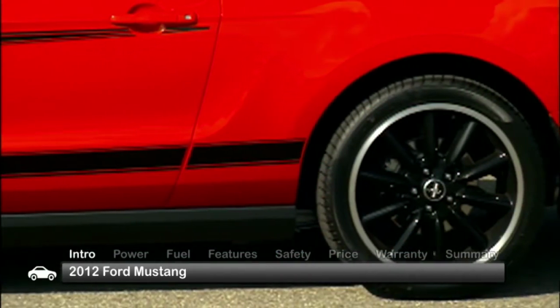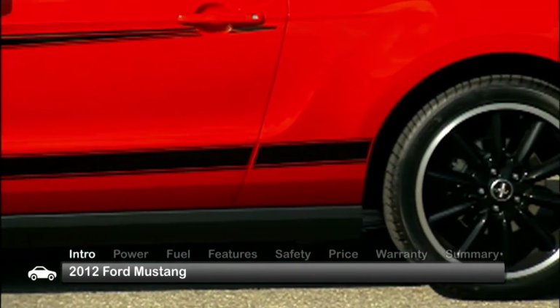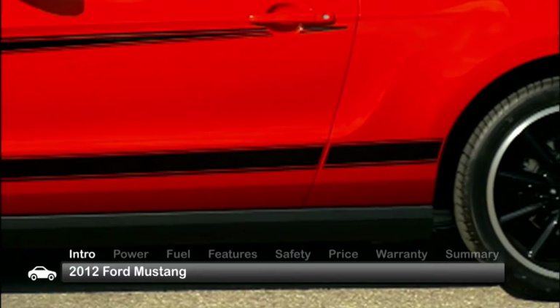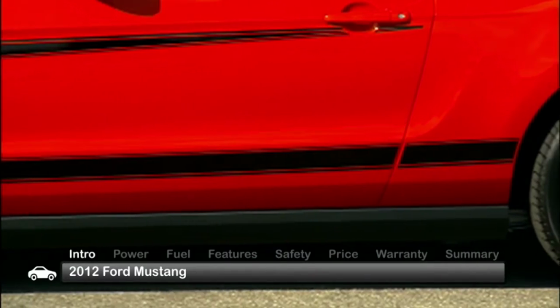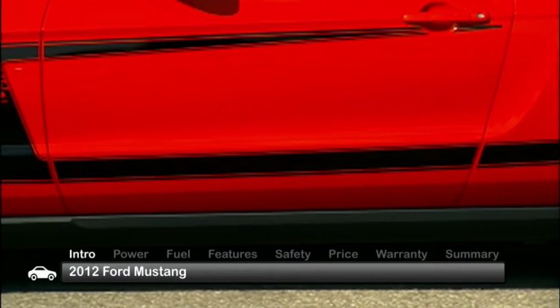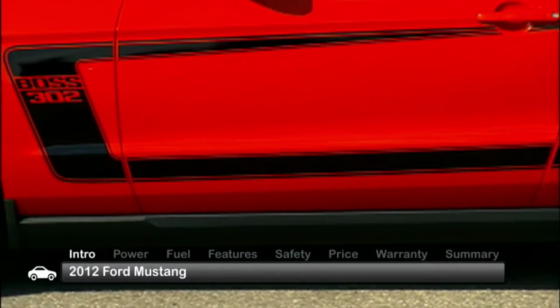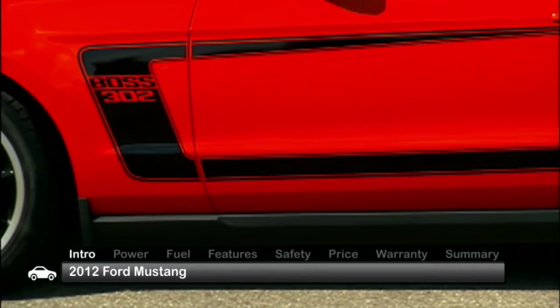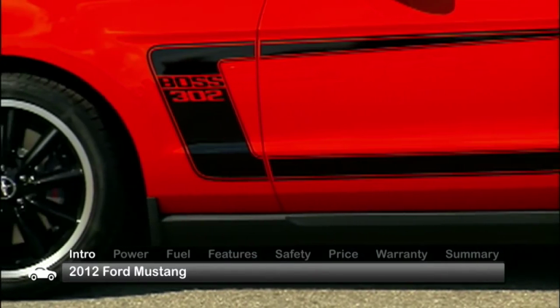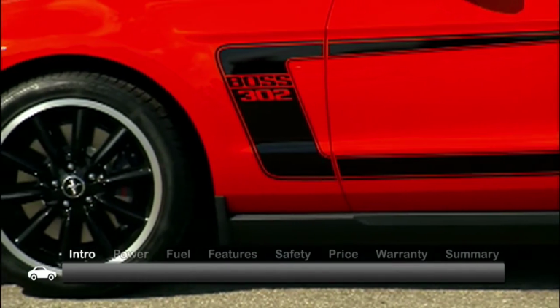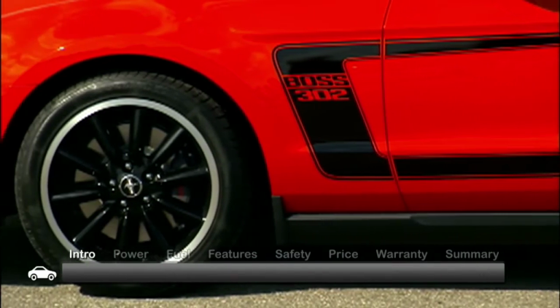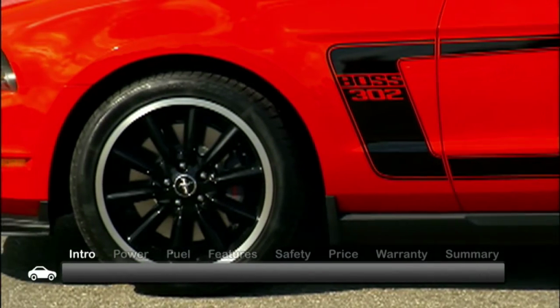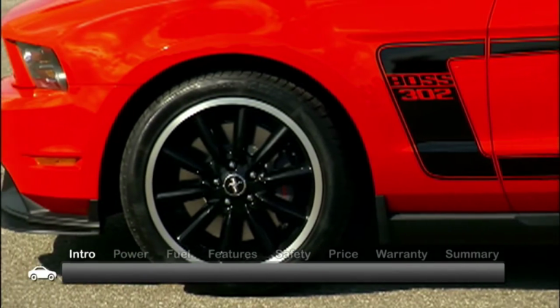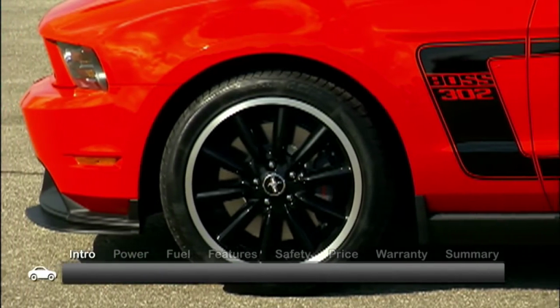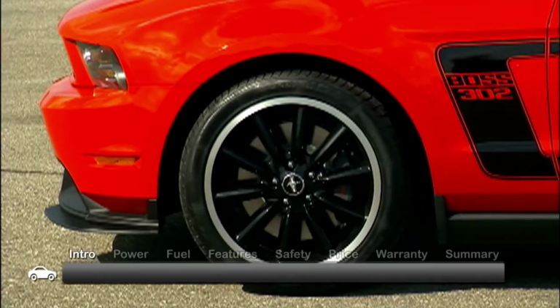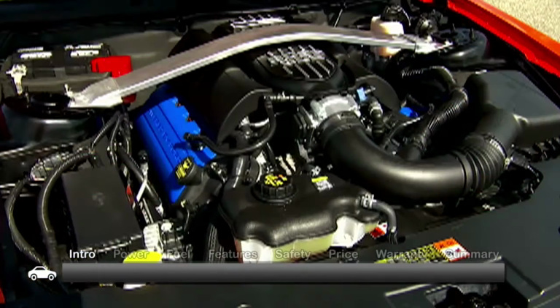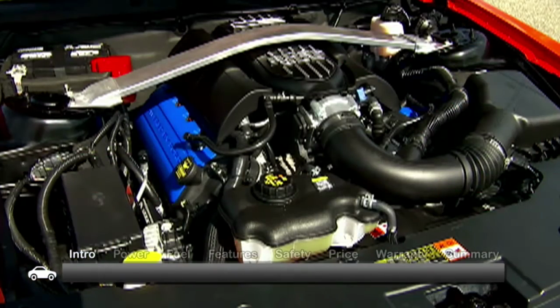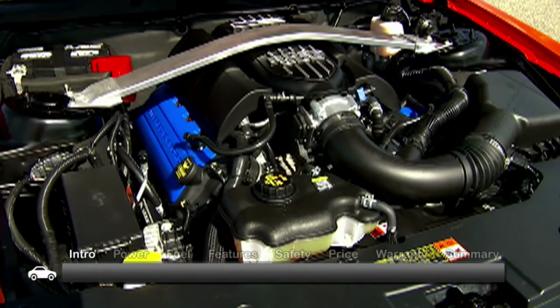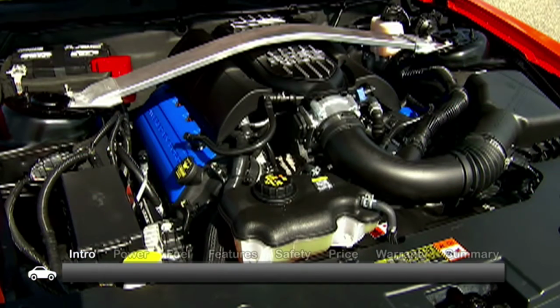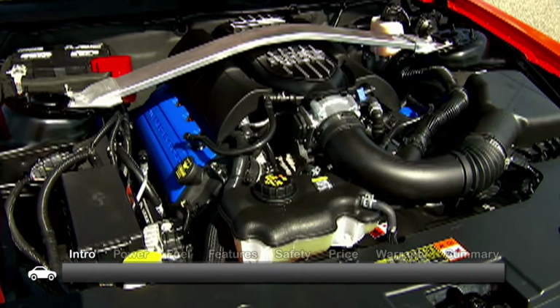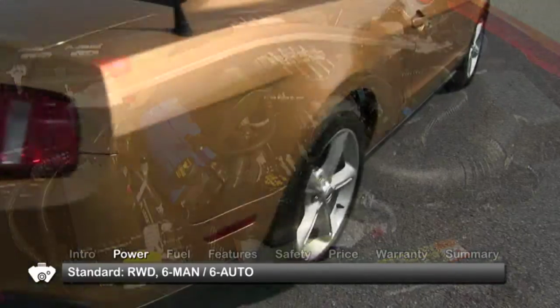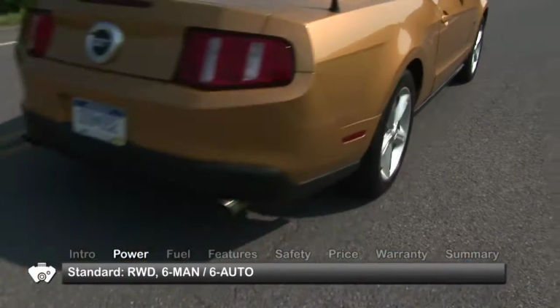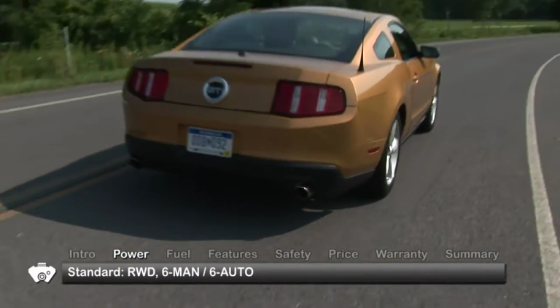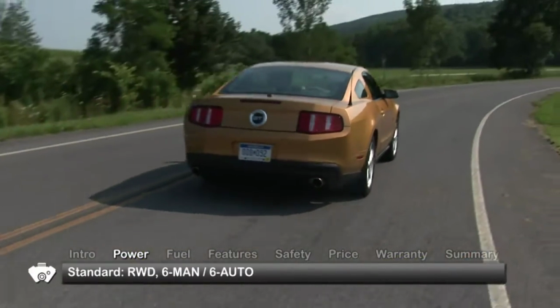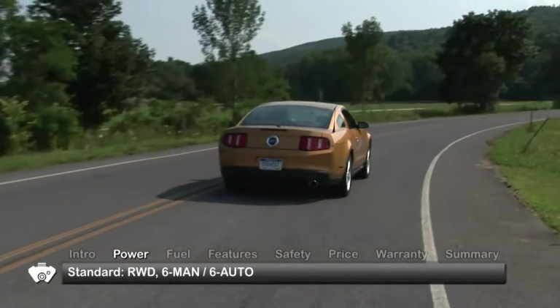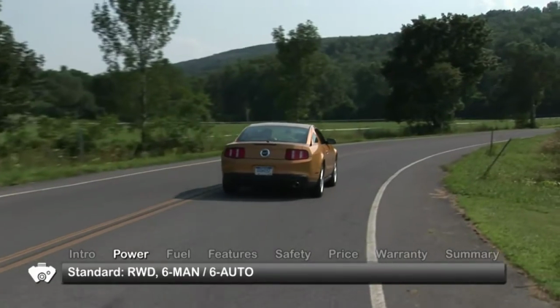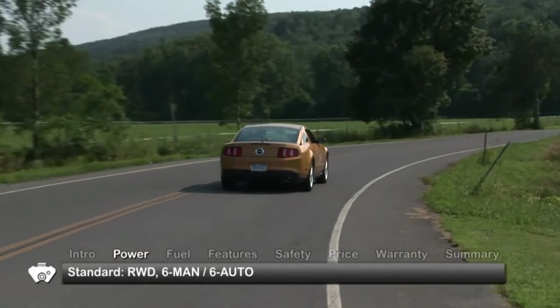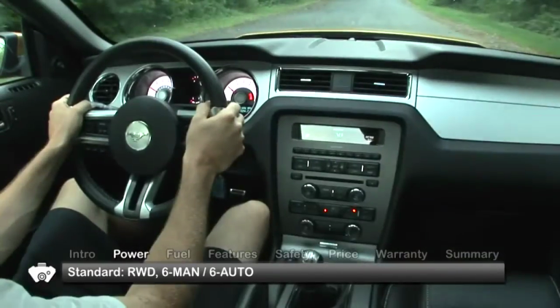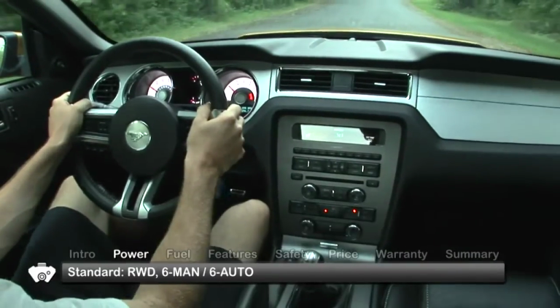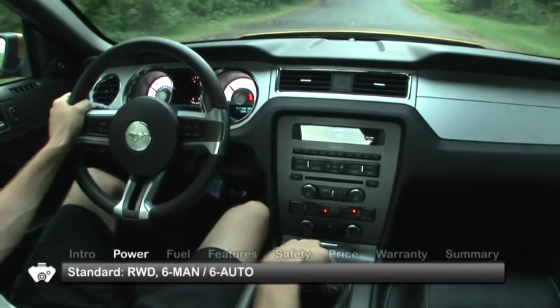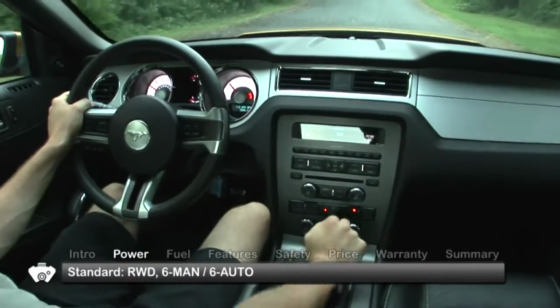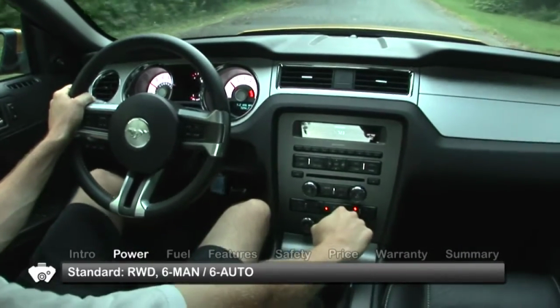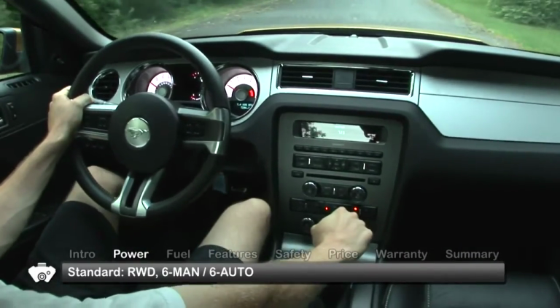Mustang fans will recognize the Boss of old in its special throwback graphics, and enjoy its modern performance suspension and the advanced power that makes it rock and roll.